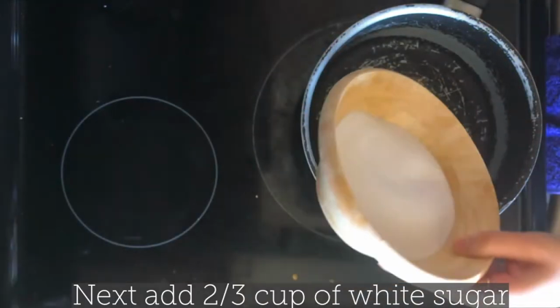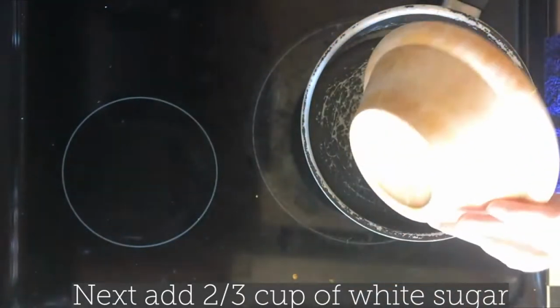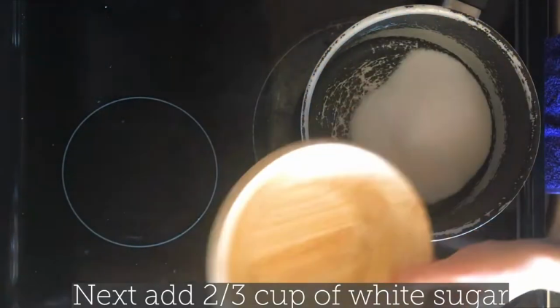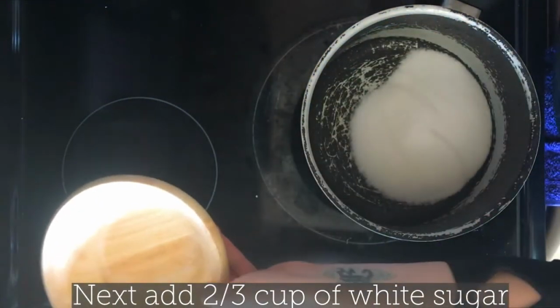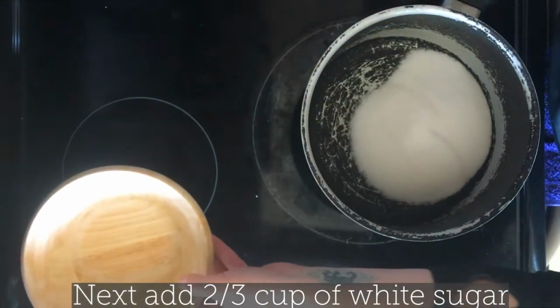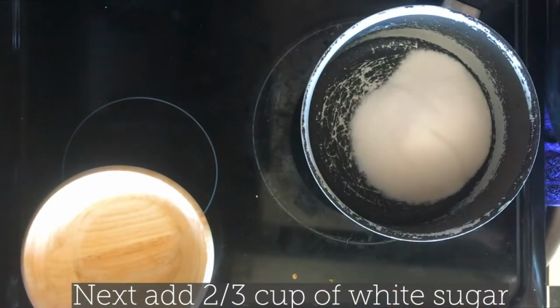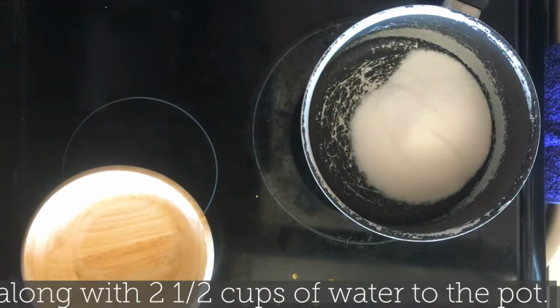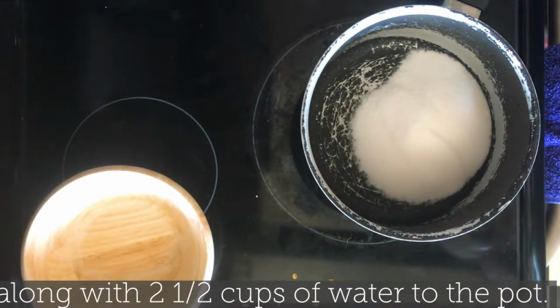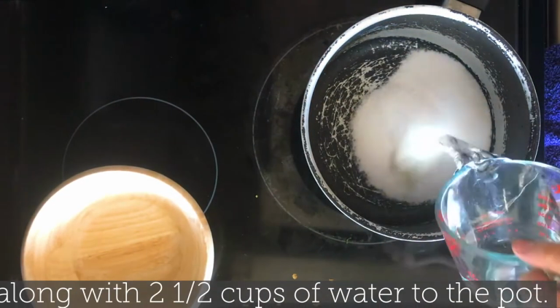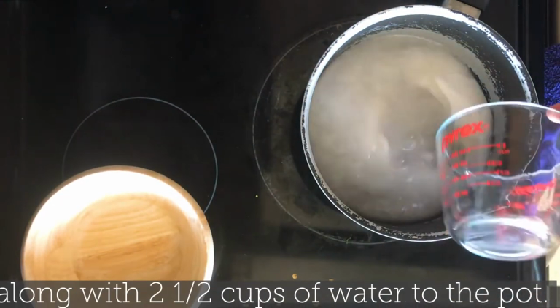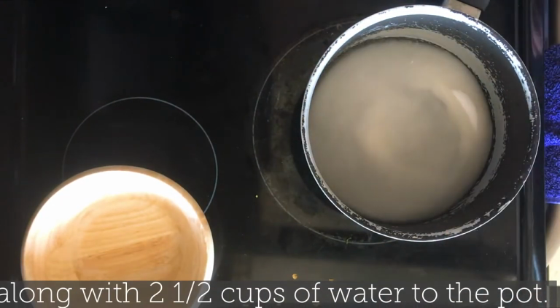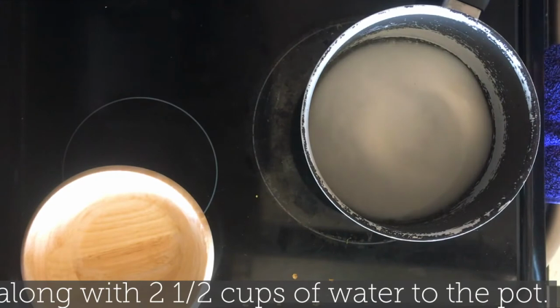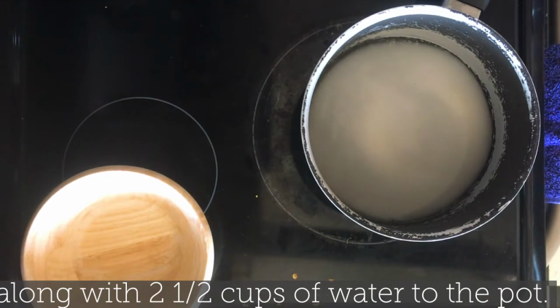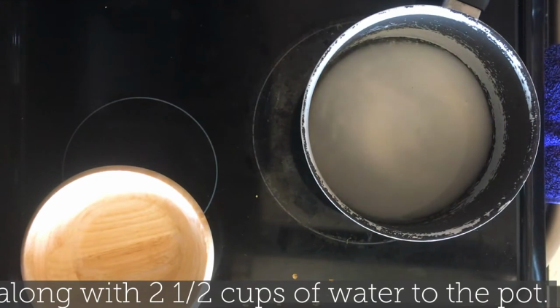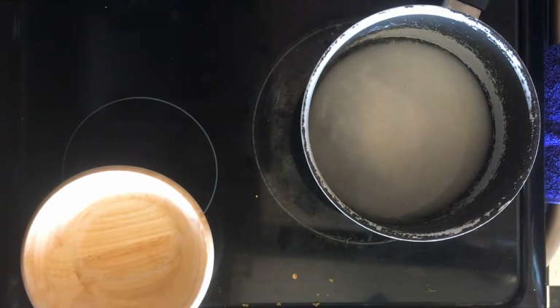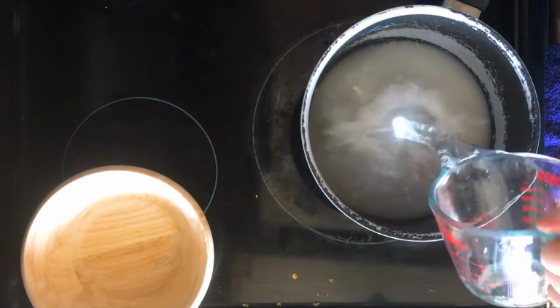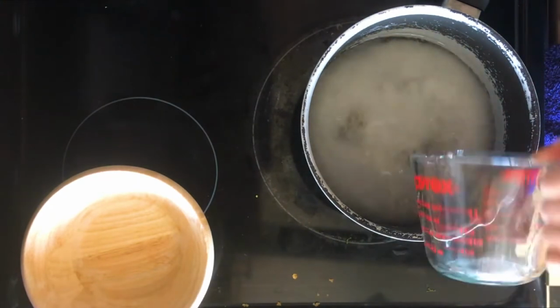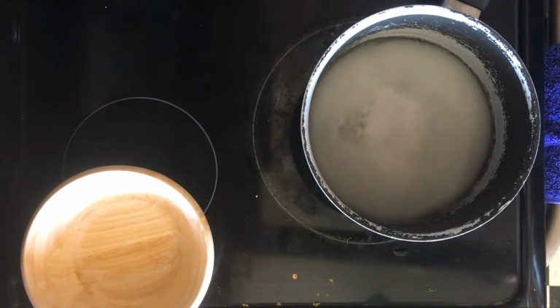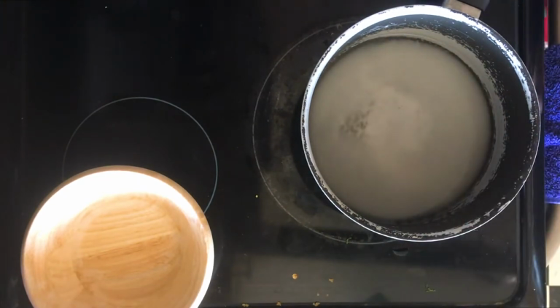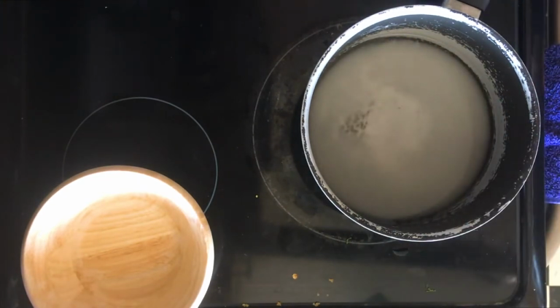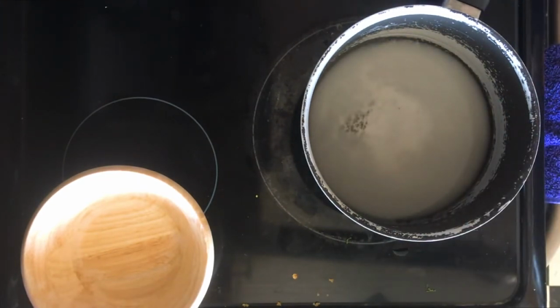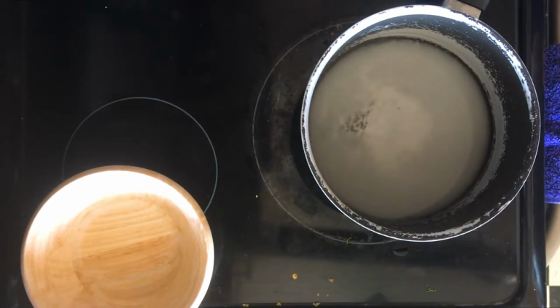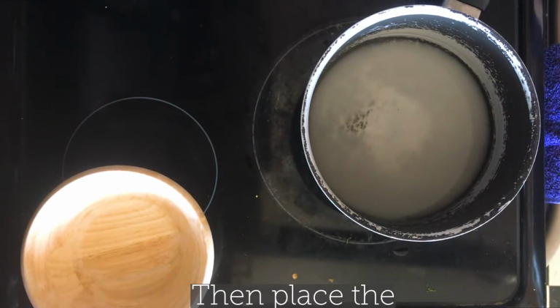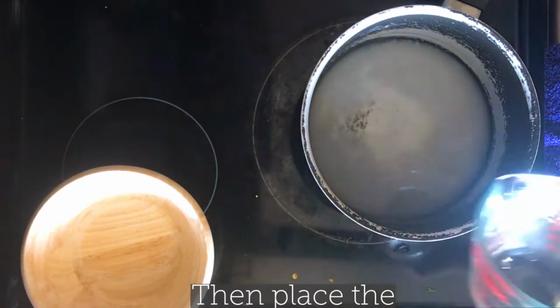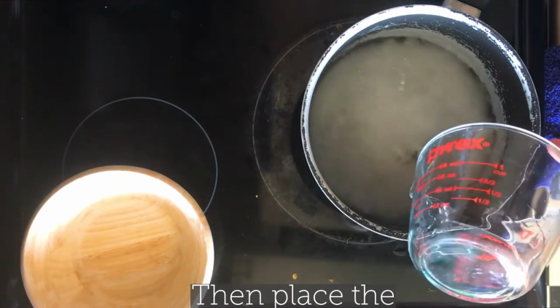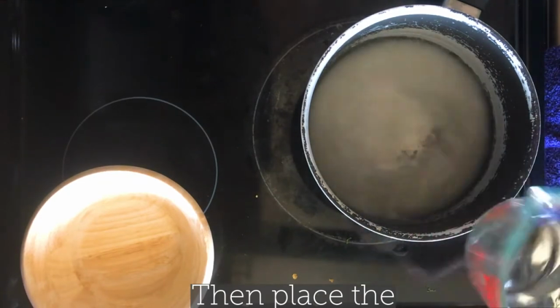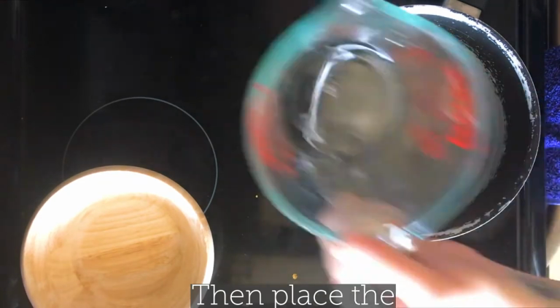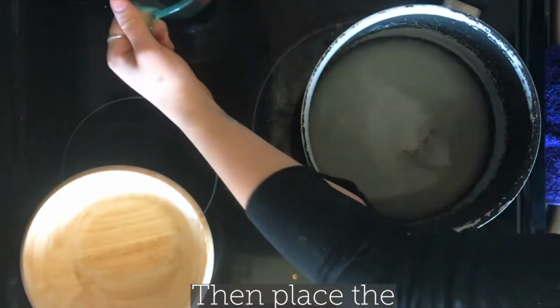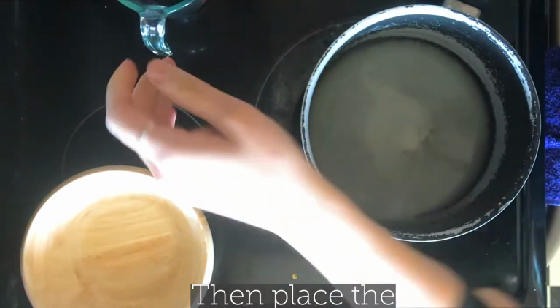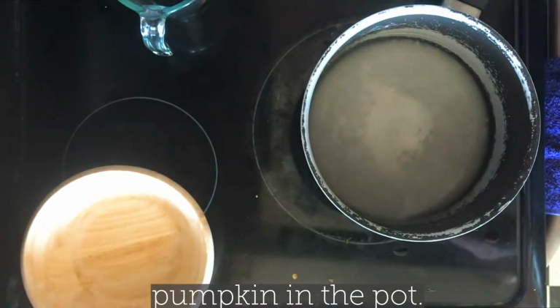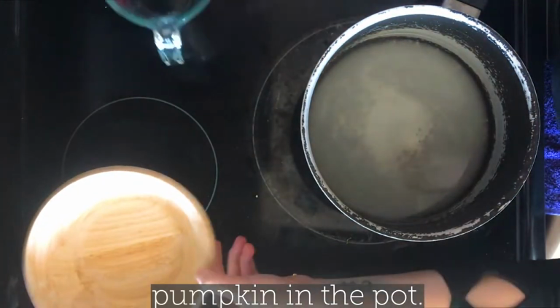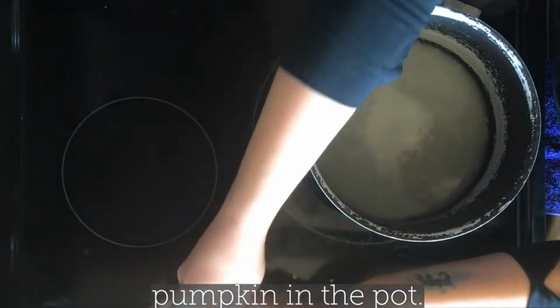Next, add 2 thirds cup of white sugar along with 2 and a half cups of water to the pot. Then place the pumpkin in the pot.